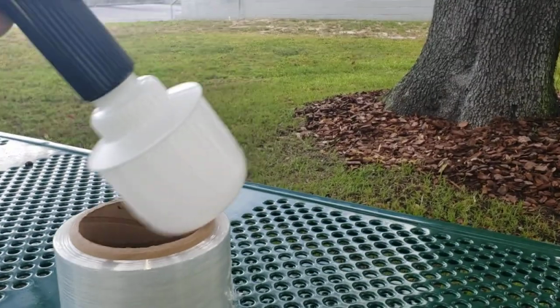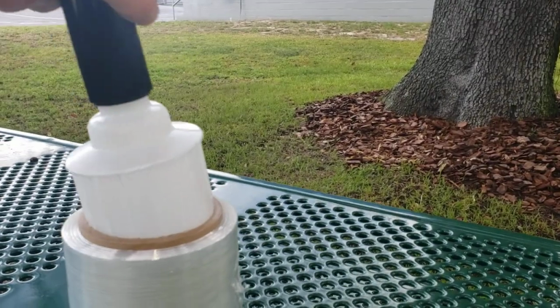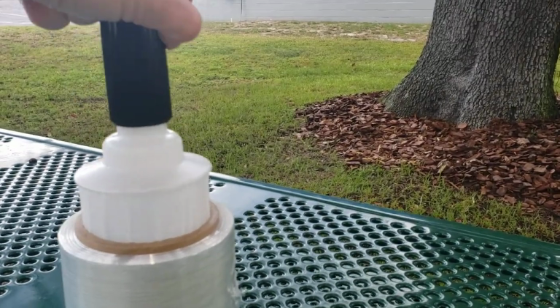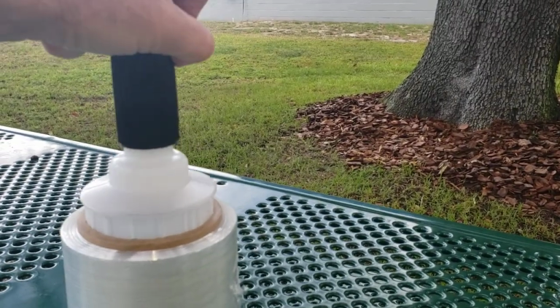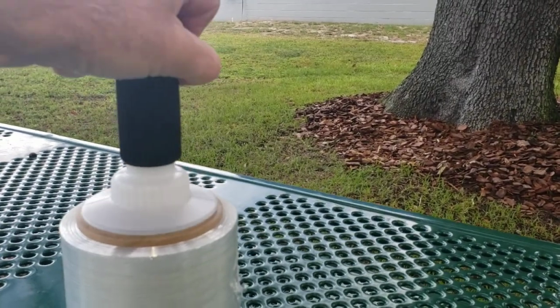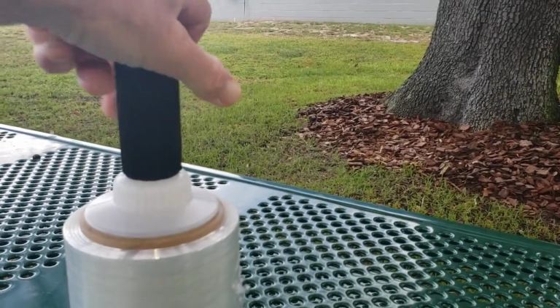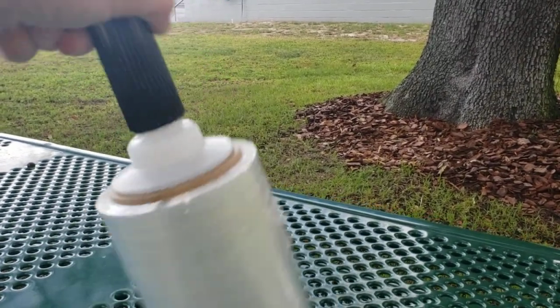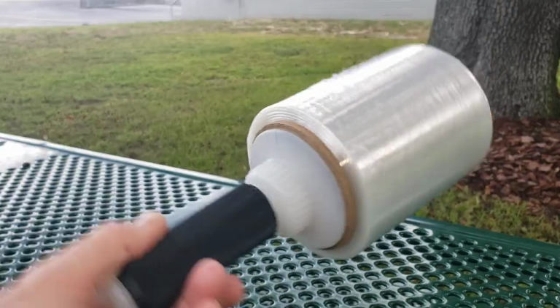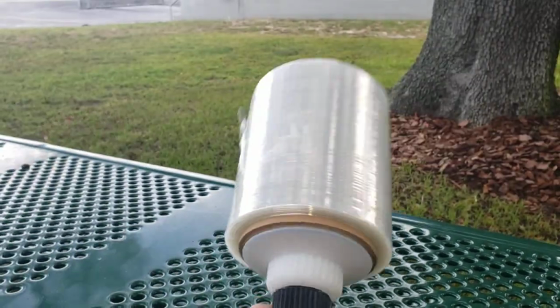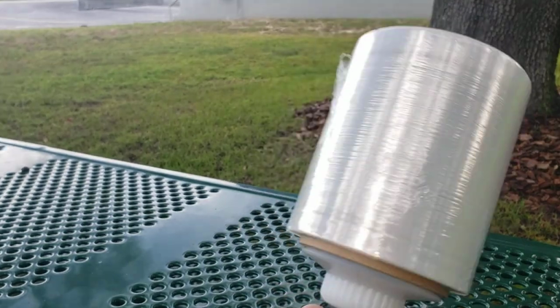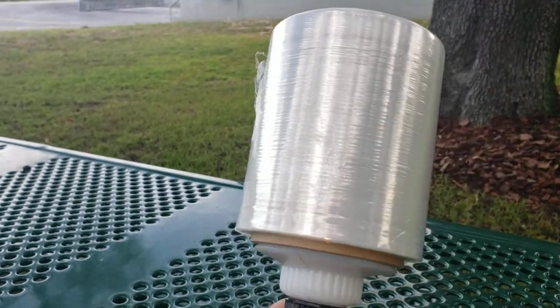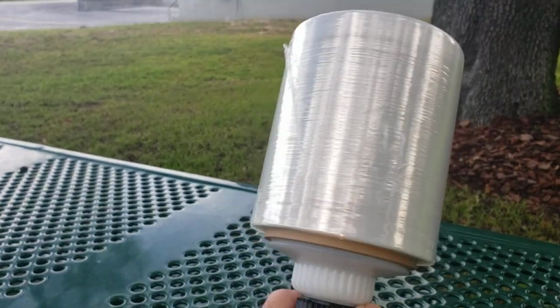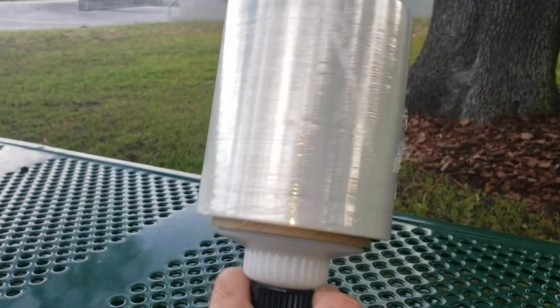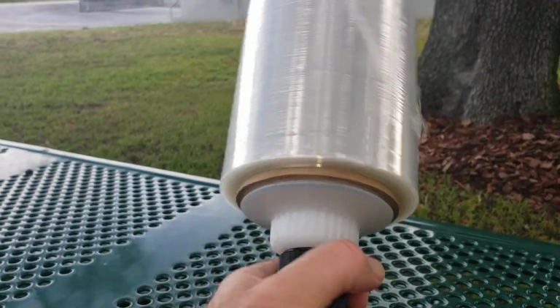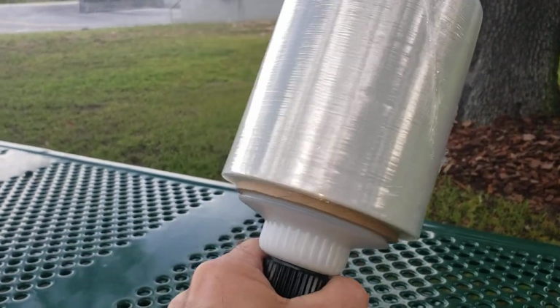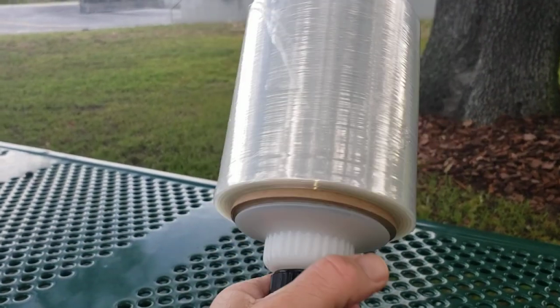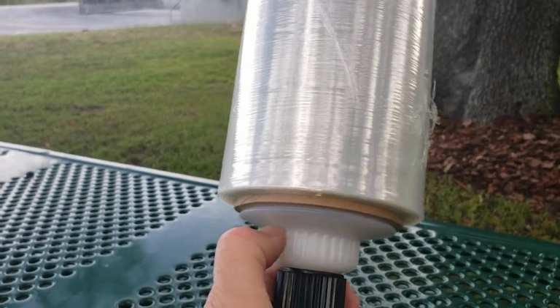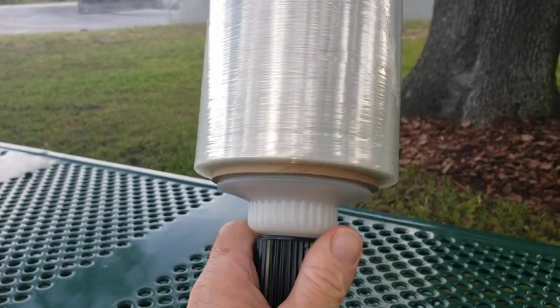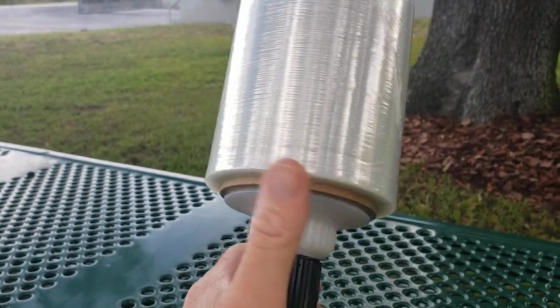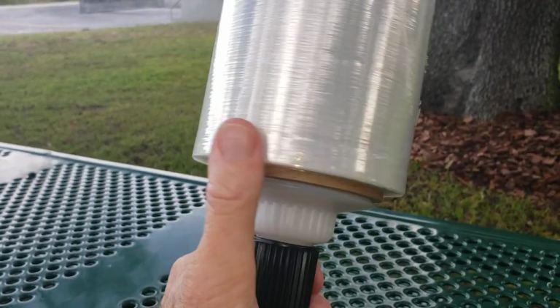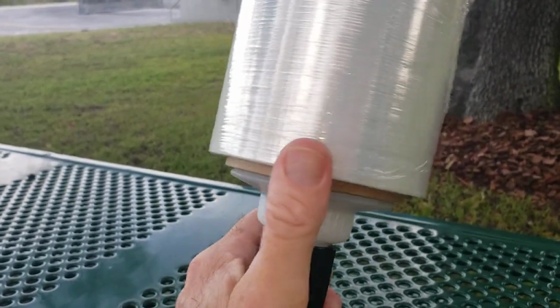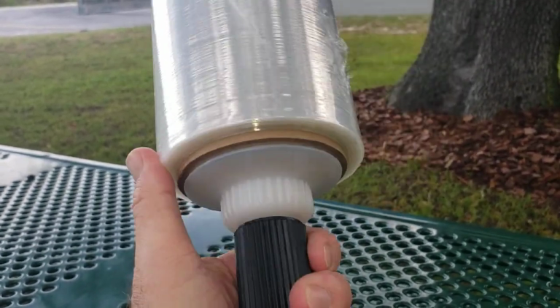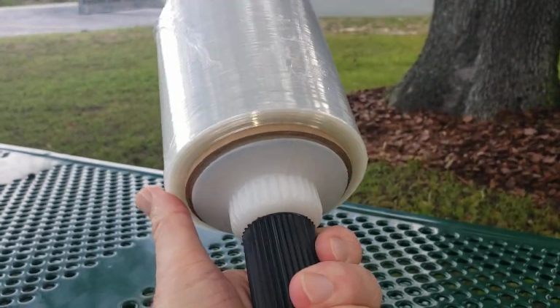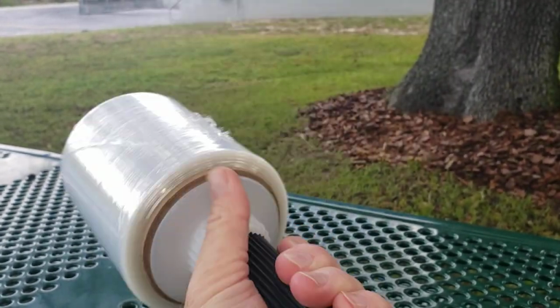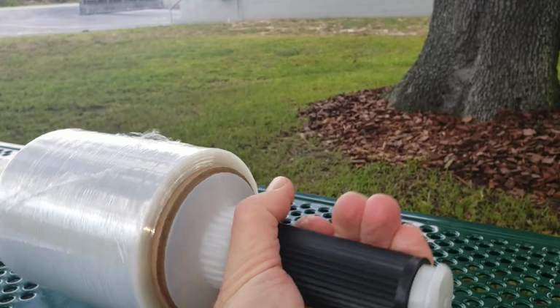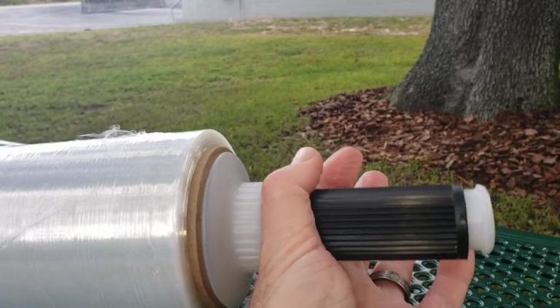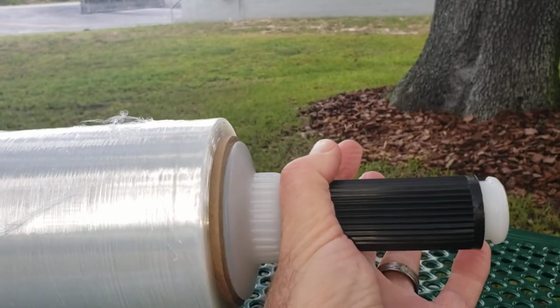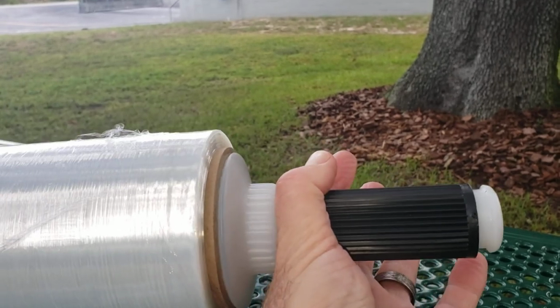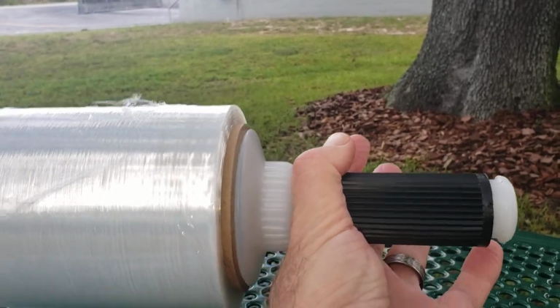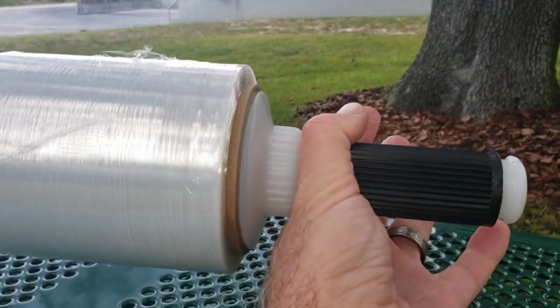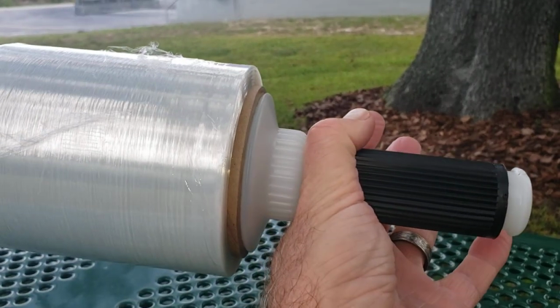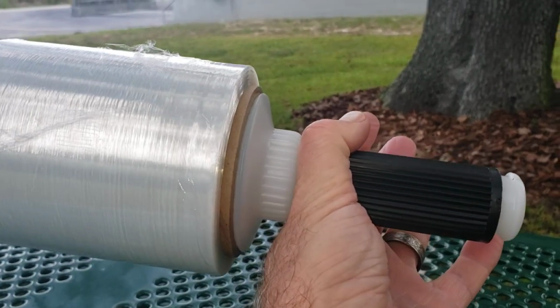It fits into all the stretch banding film with a nice, tight, snug fit, allowing the product to turn freely and smoothly, which reduces the friction and prevents burning of your hands.